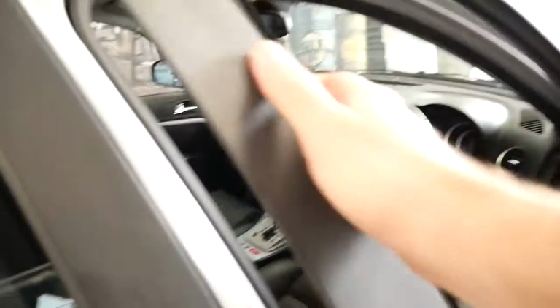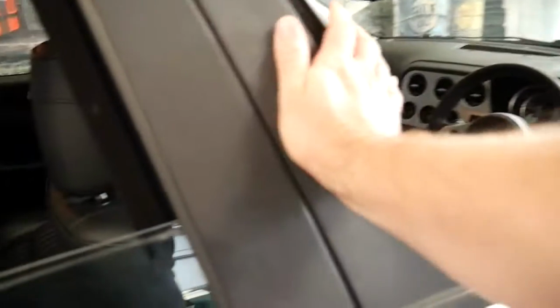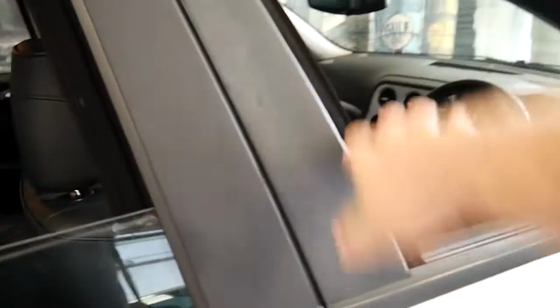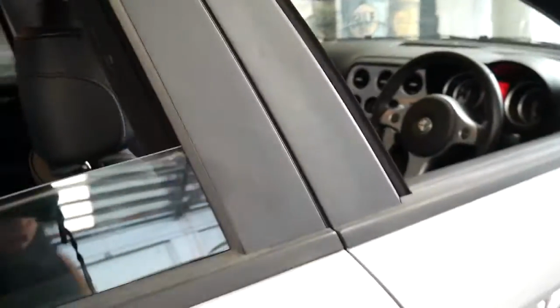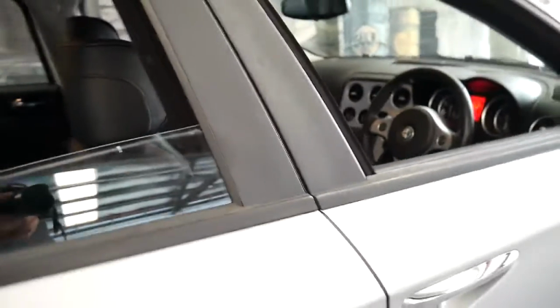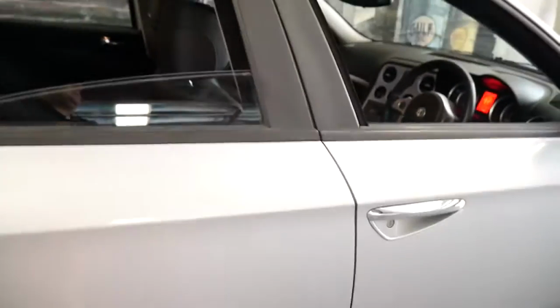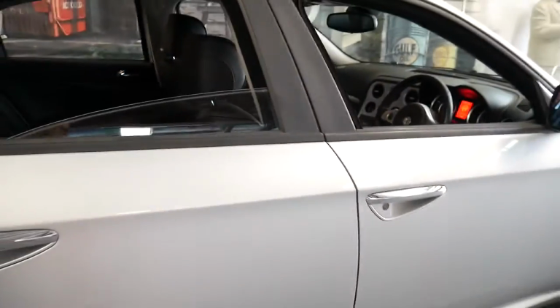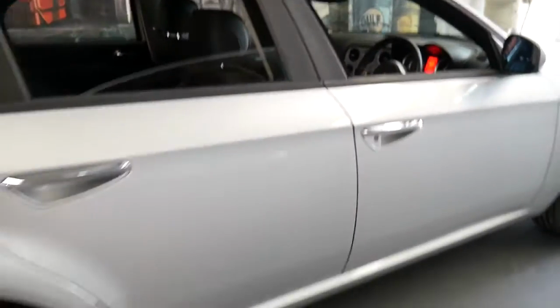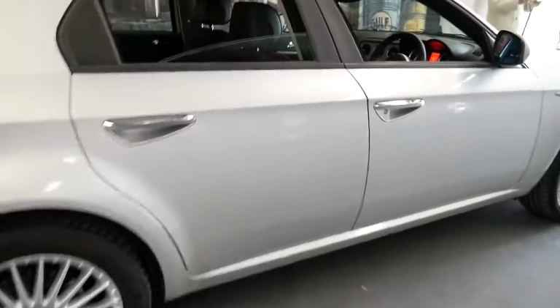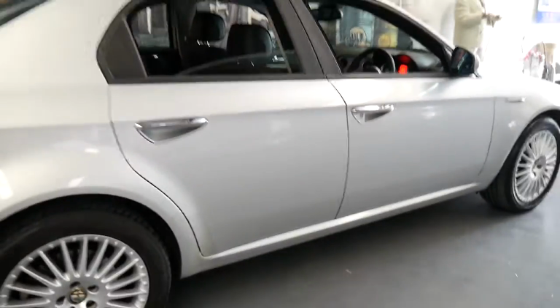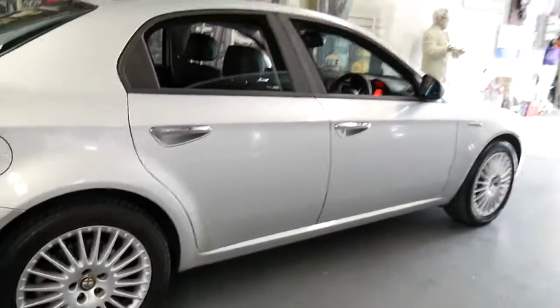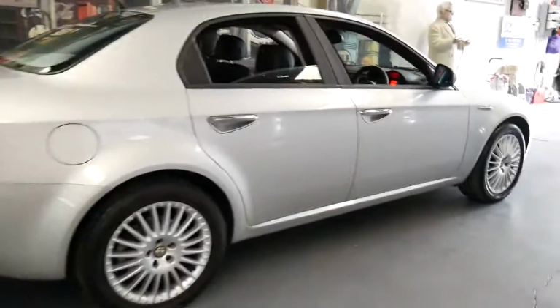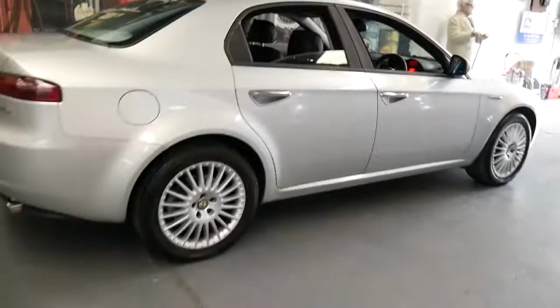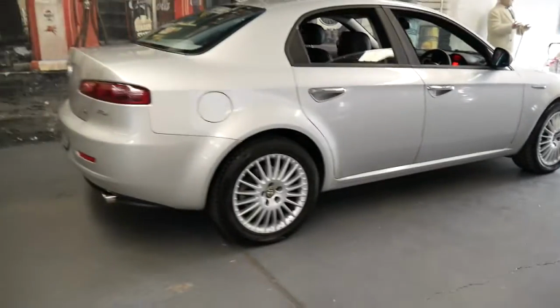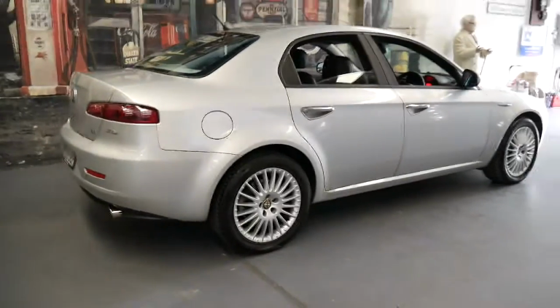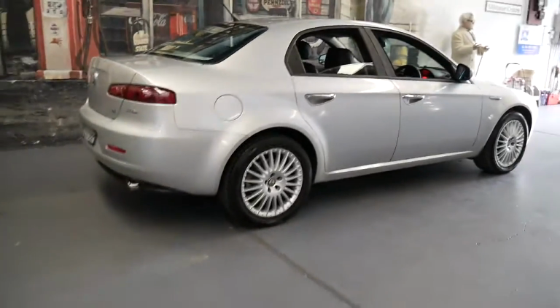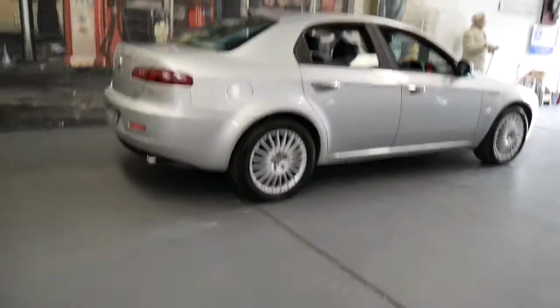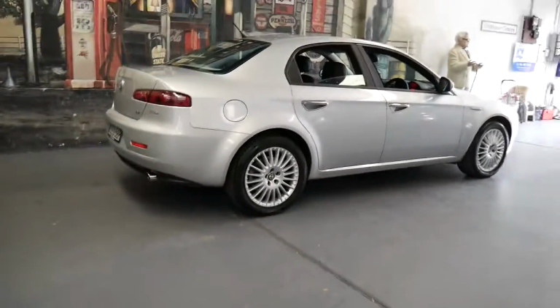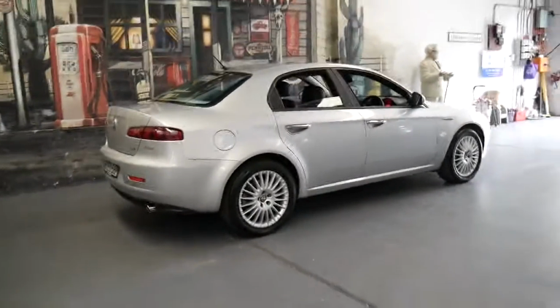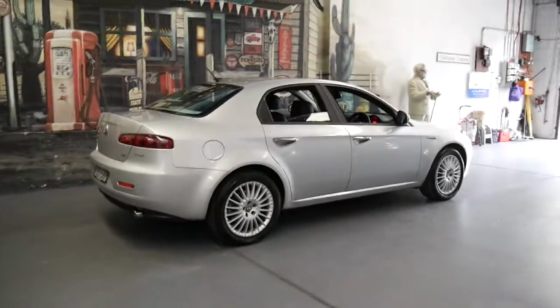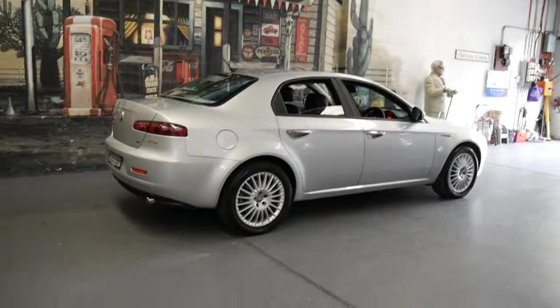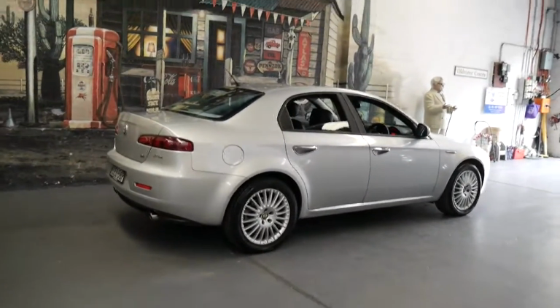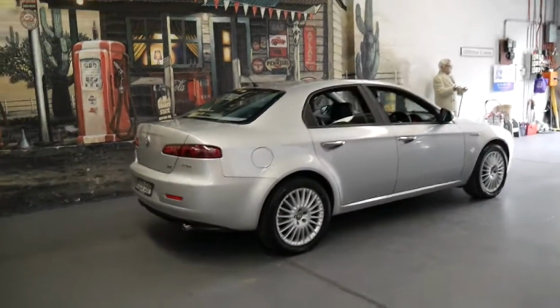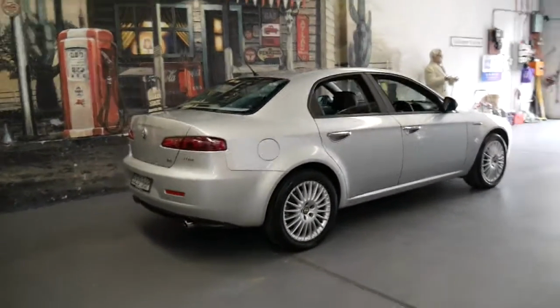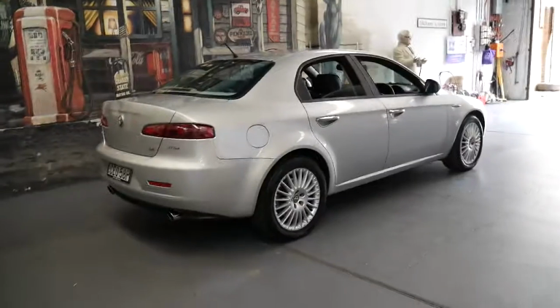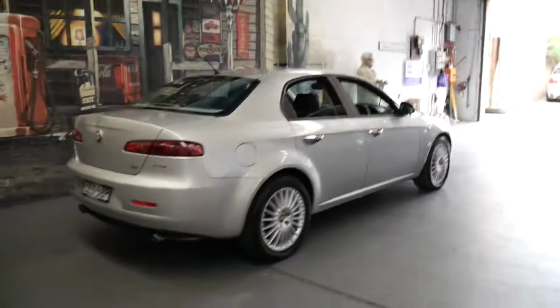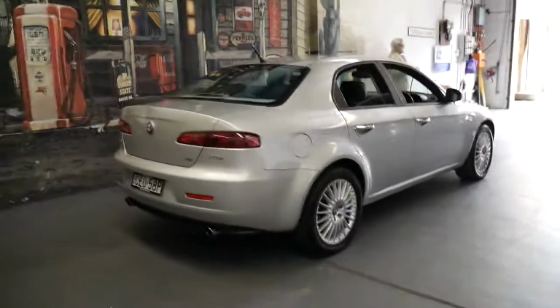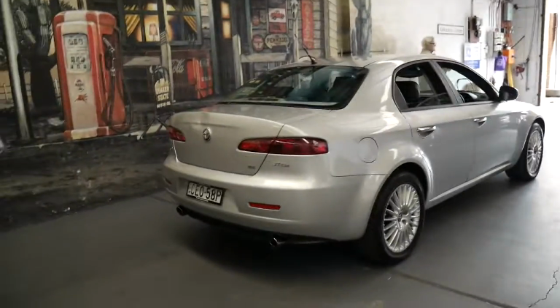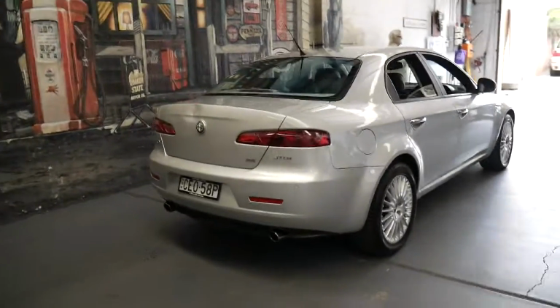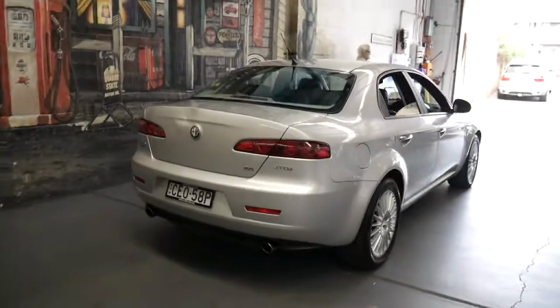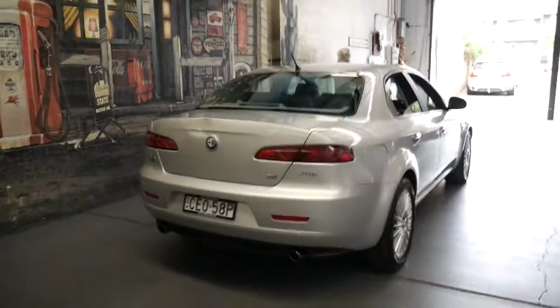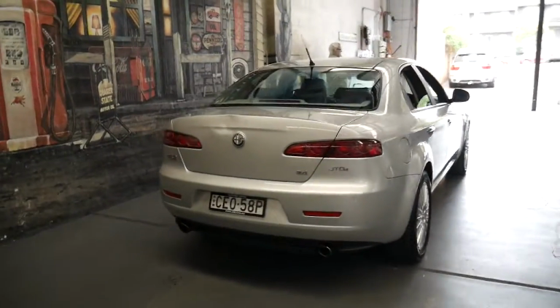Silver with black is a very sensible colour combination — it's easy to keep clean, it always looks great, and it's easy to sell. It does have a fully automatic transmission; it doesn't have a Selespeed, which was quite rare in the 159, but they were around.